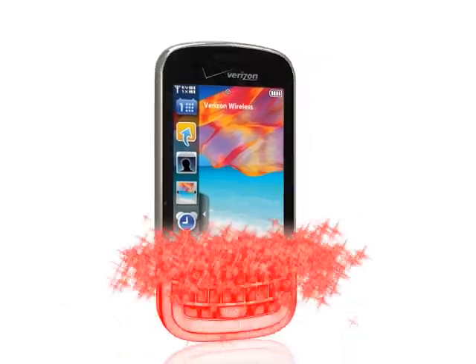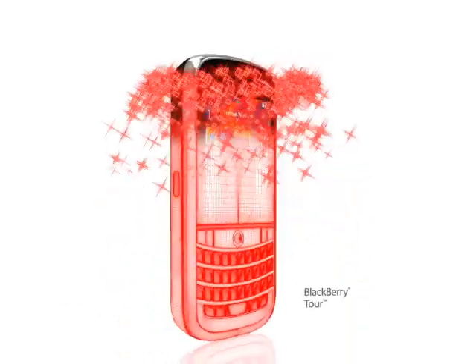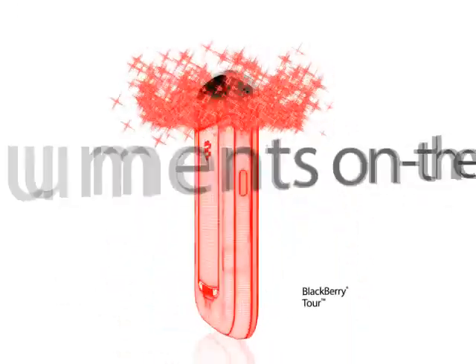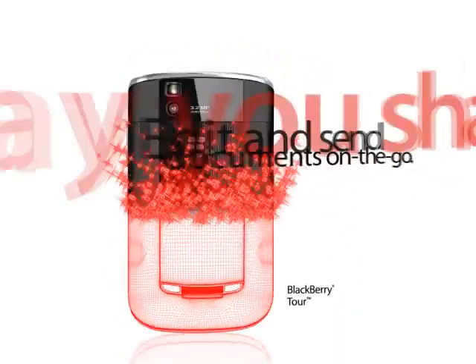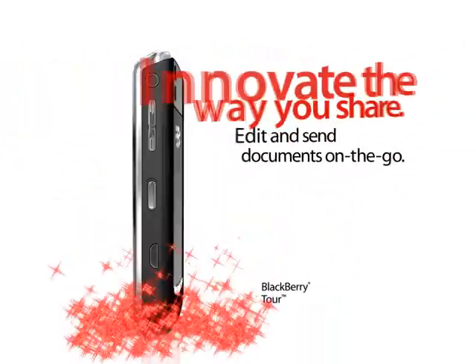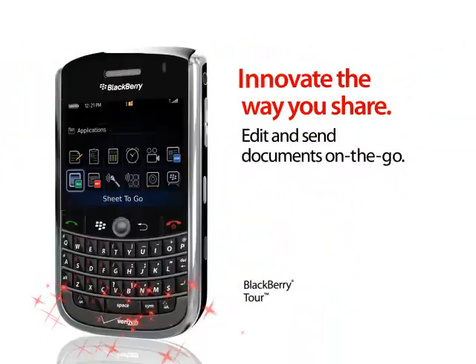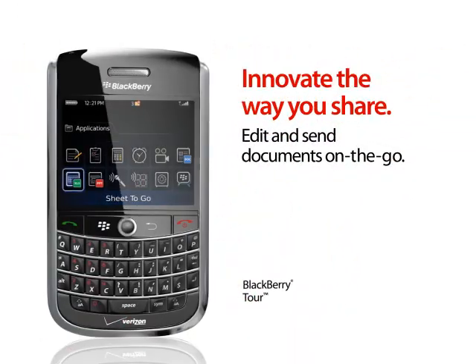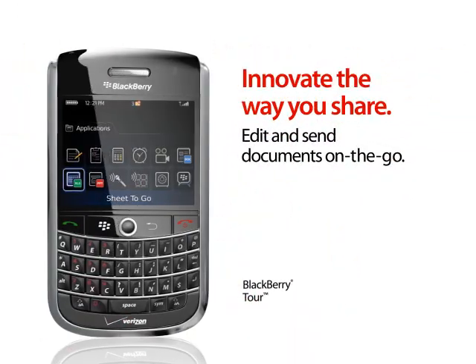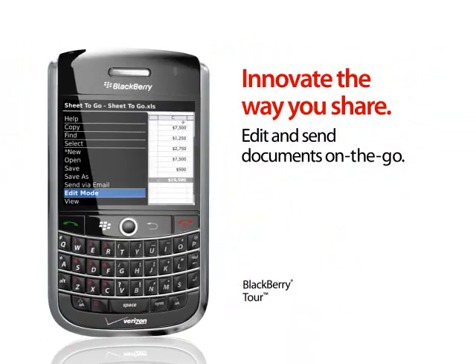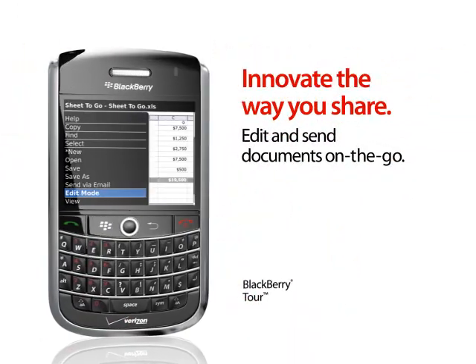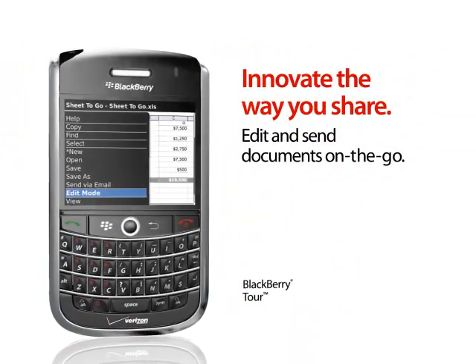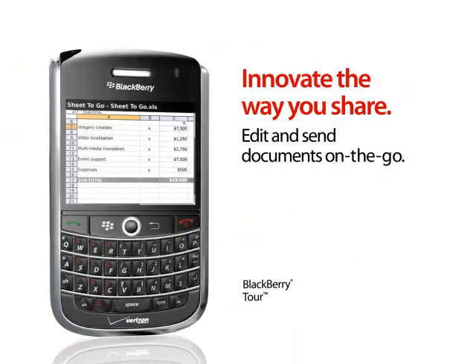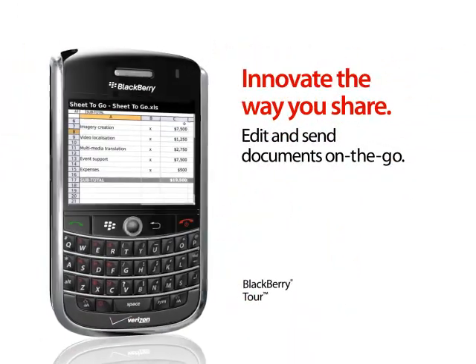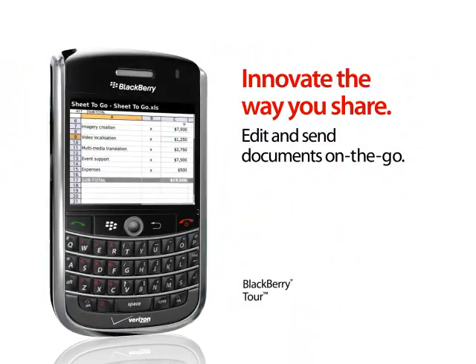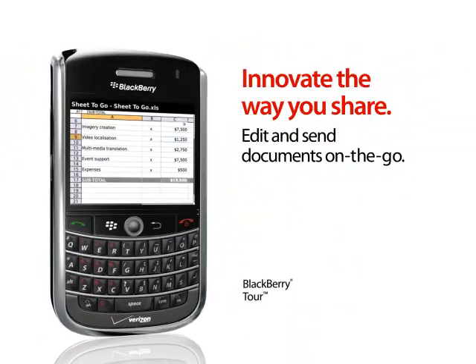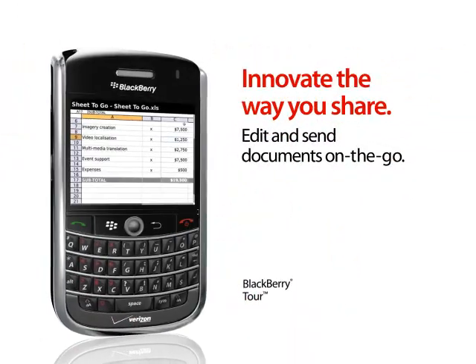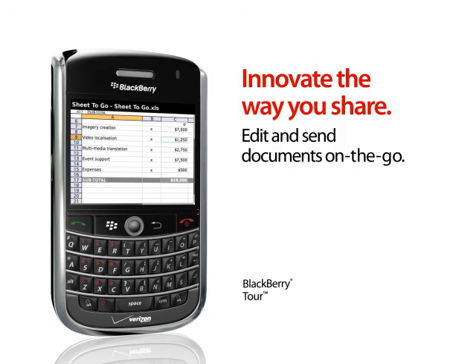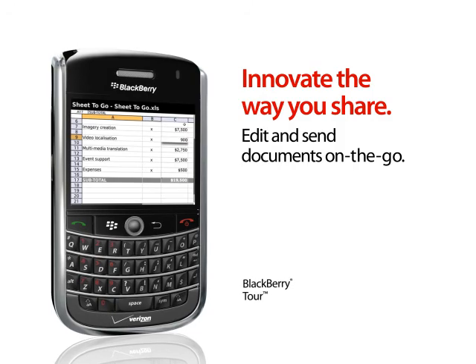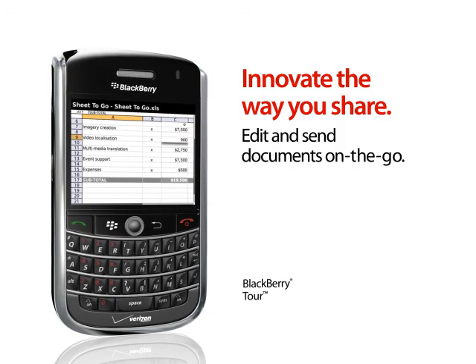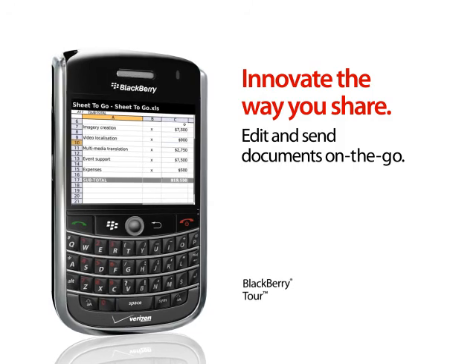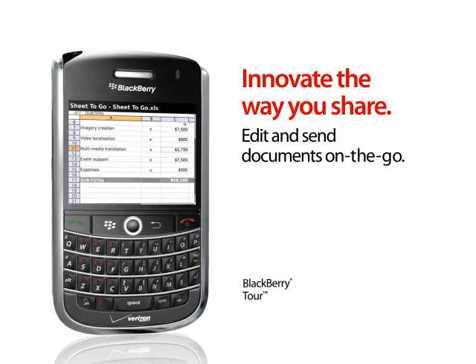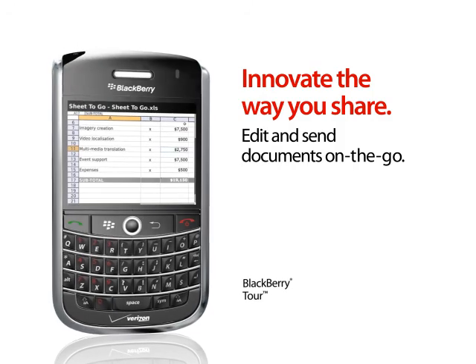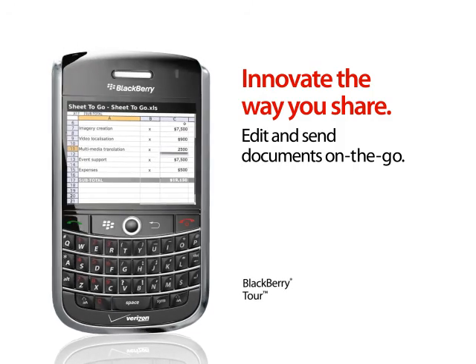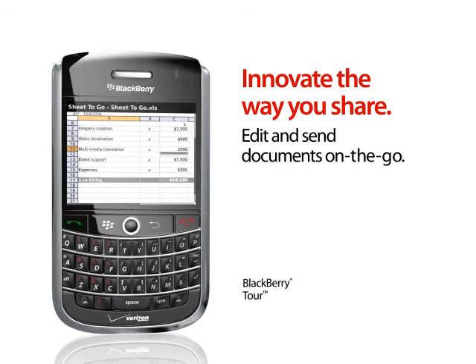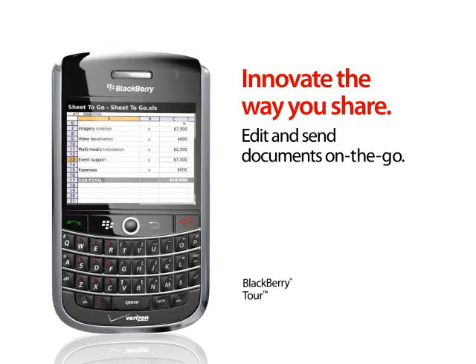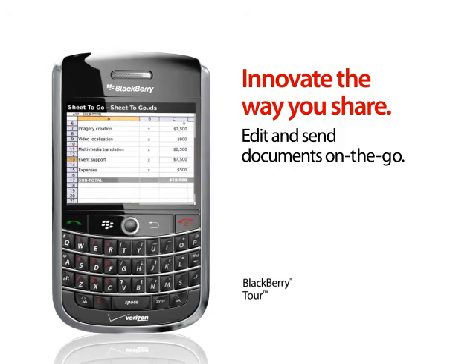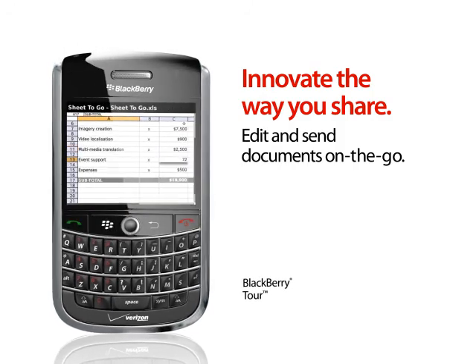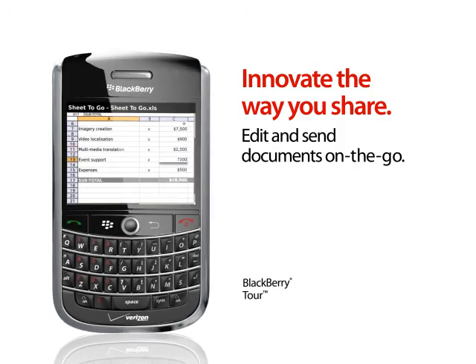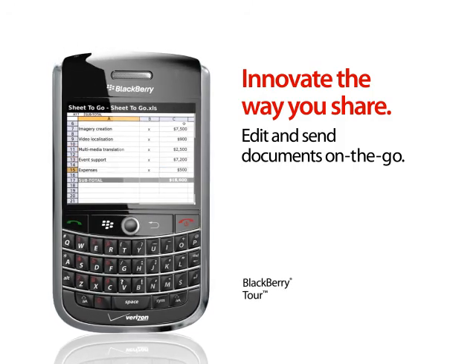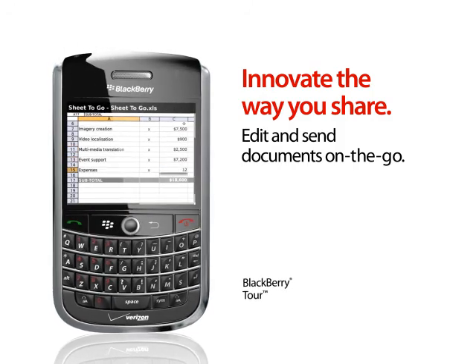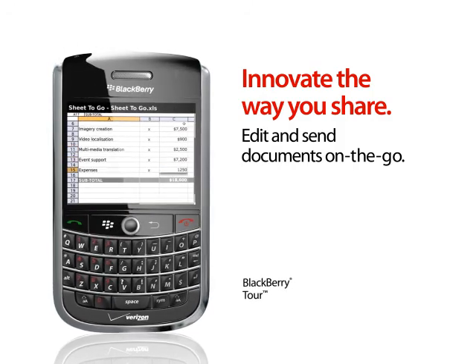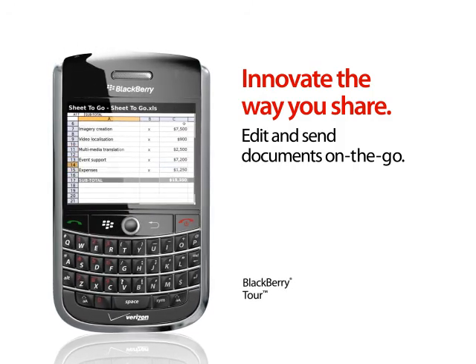Here's the BlackBerry Tour. It's got a crazy fast BlackBerry processor and a really bright screen so you can view, edit, and send docs and look good doing it.